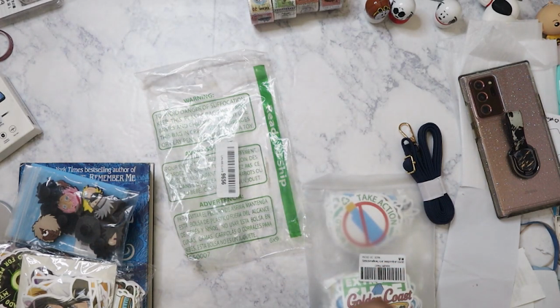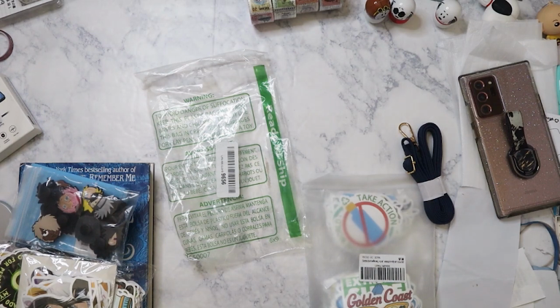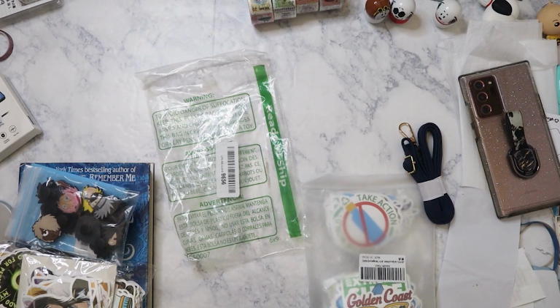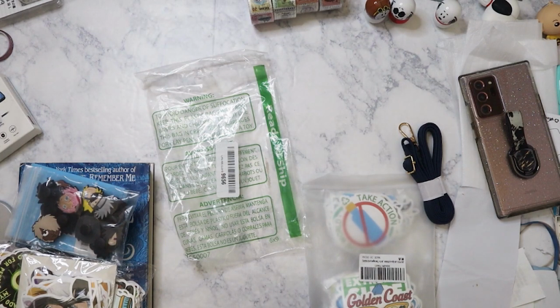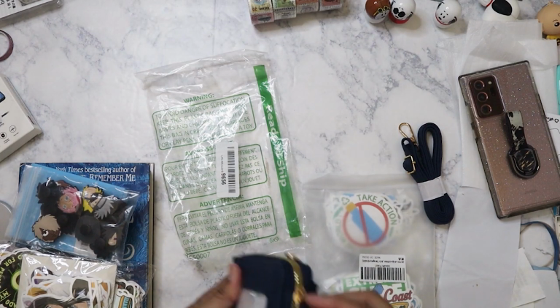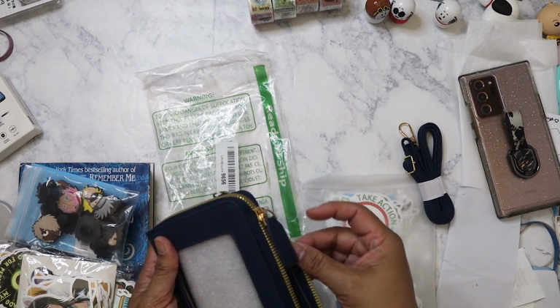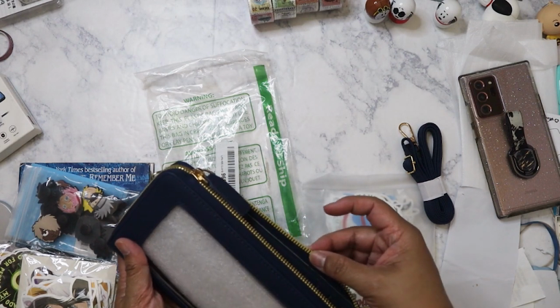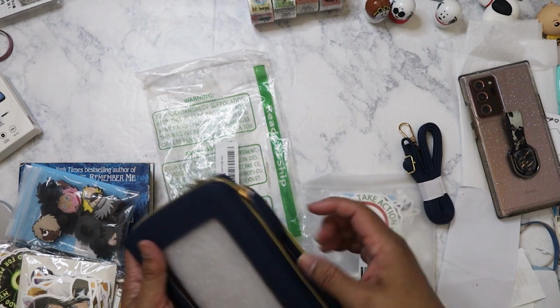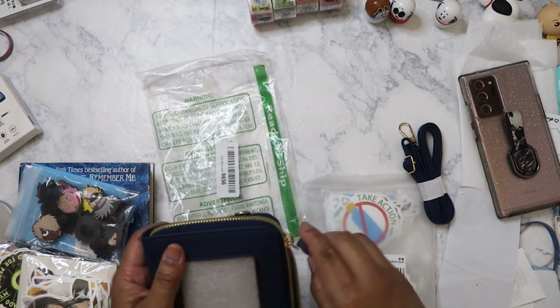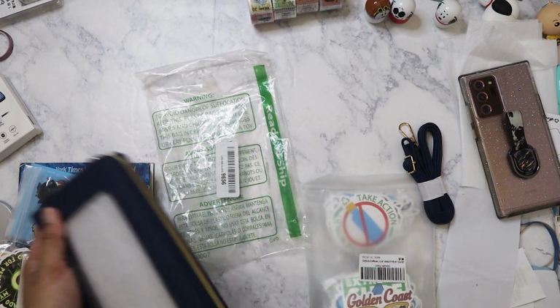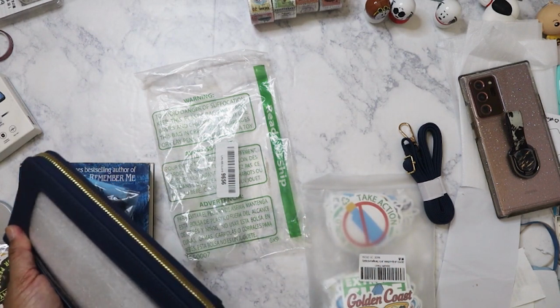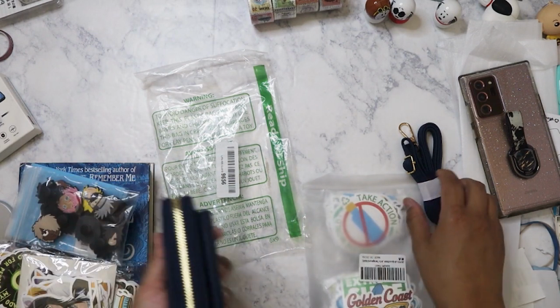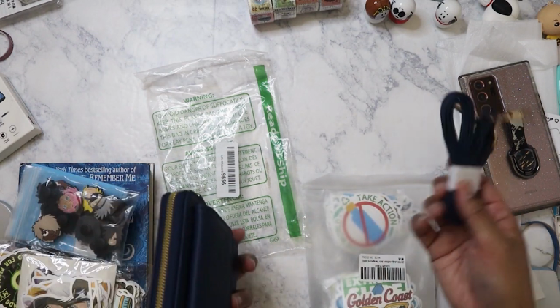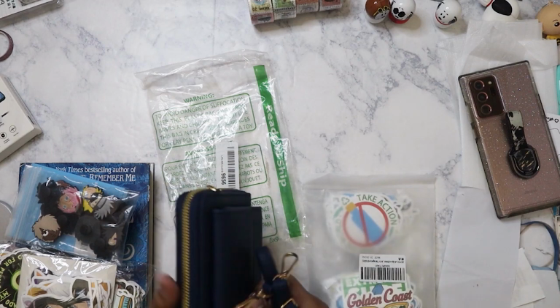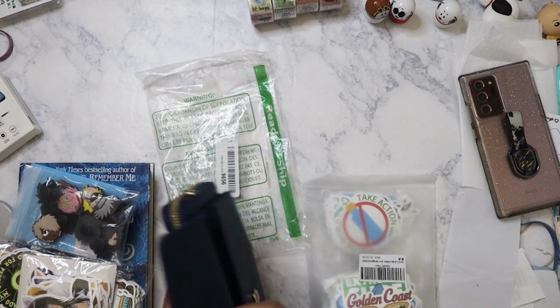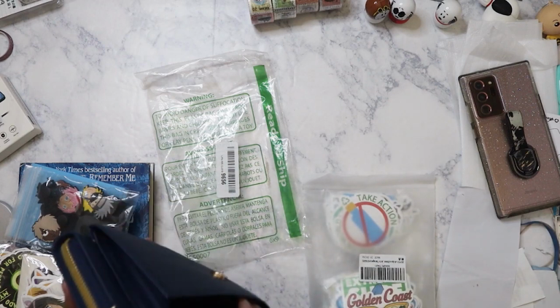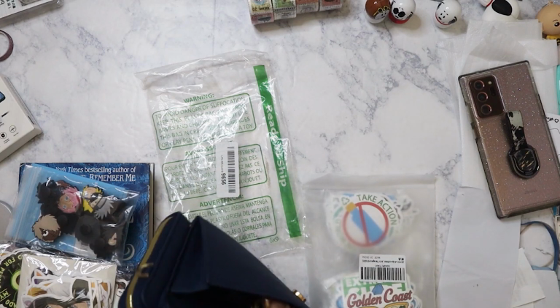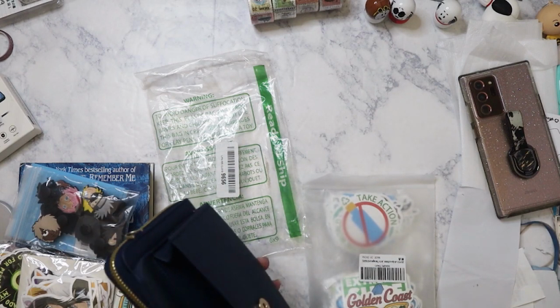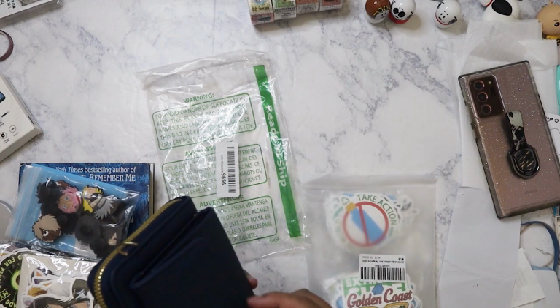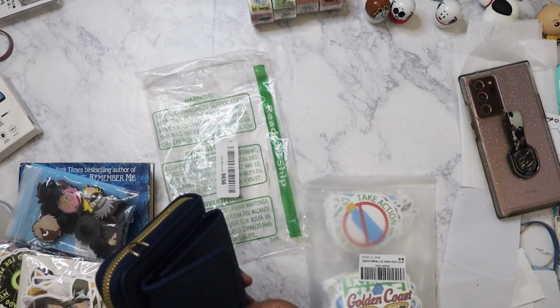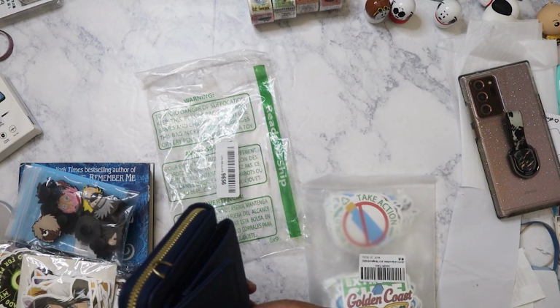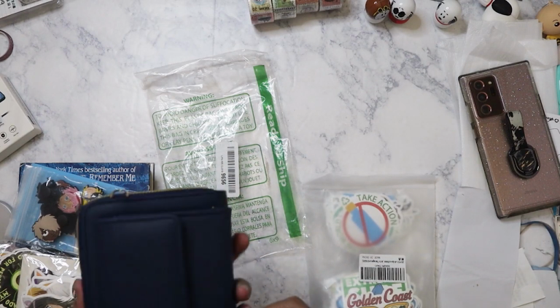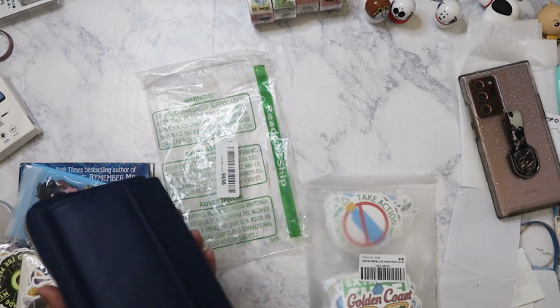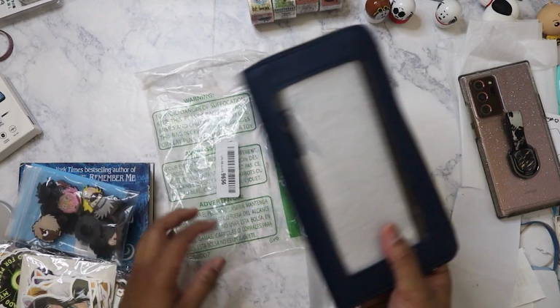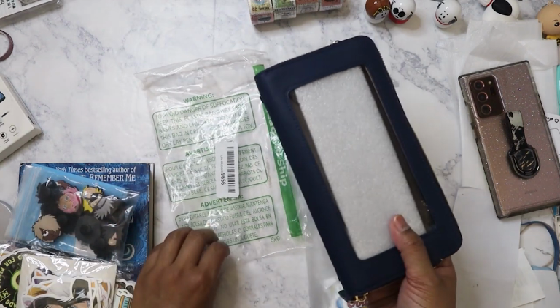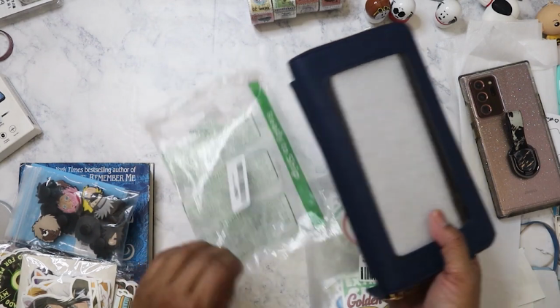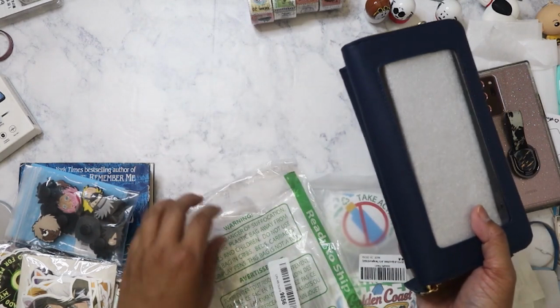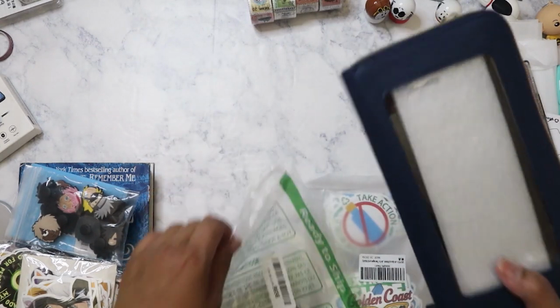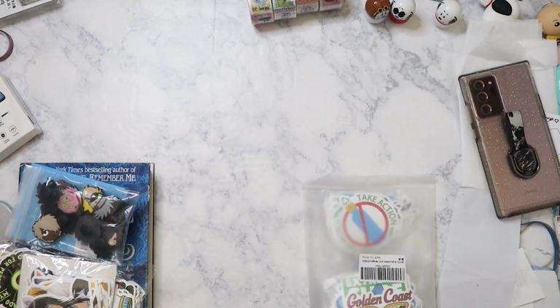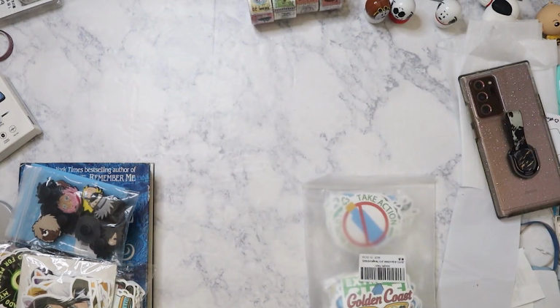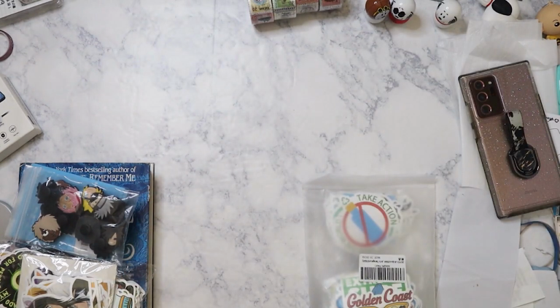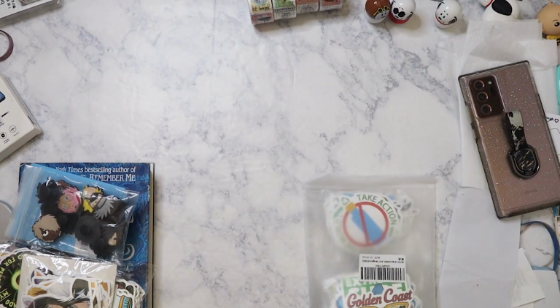It's pretty sturdy — it's not plastic, it's metal. So yeah, with the strap included. A lot of the stuff I got mostly was the sticker packs that I was talking about in the last video.